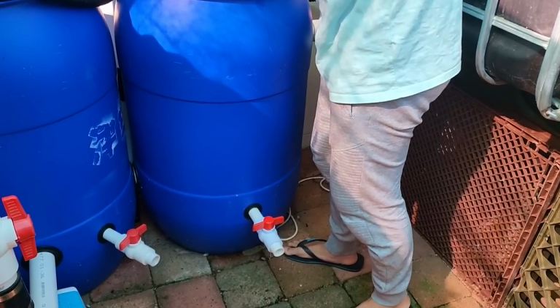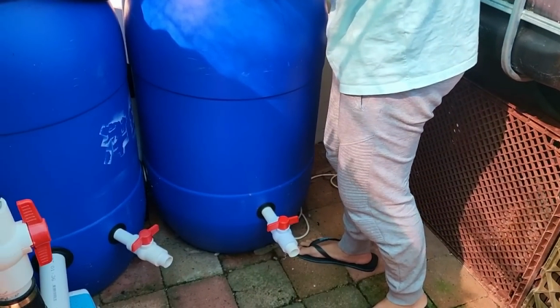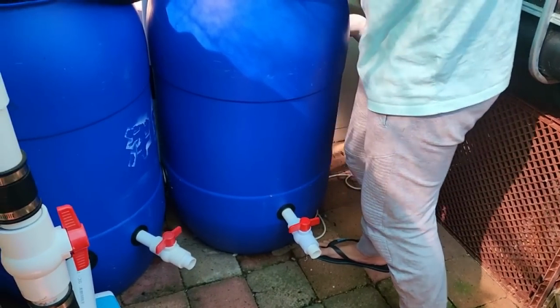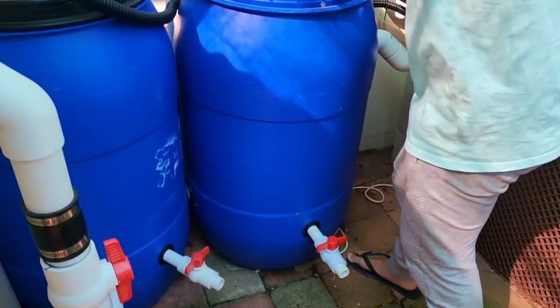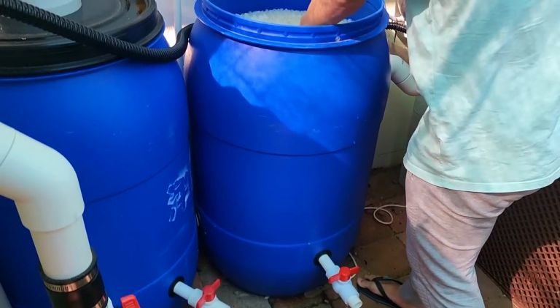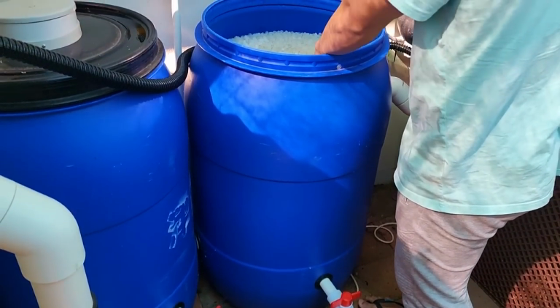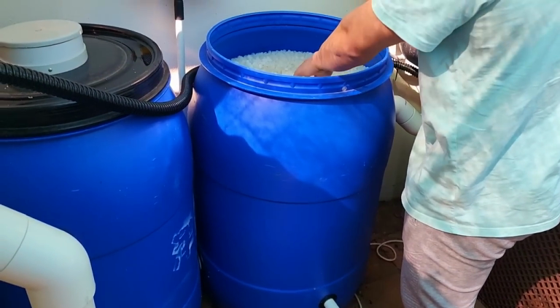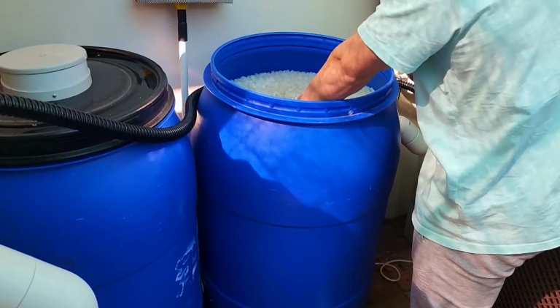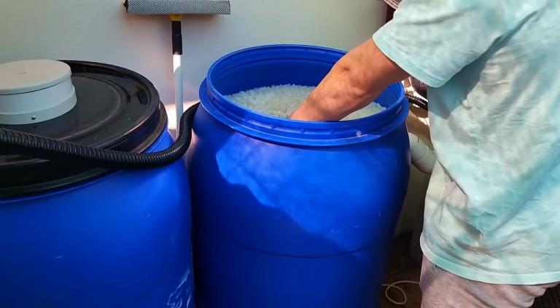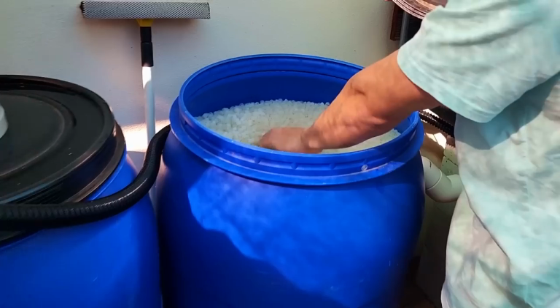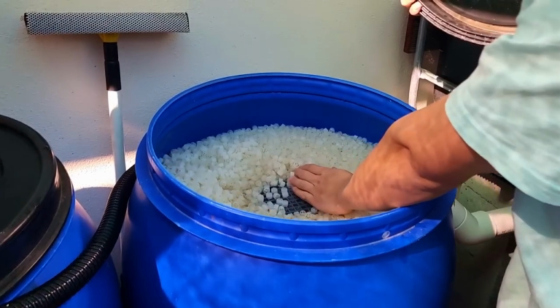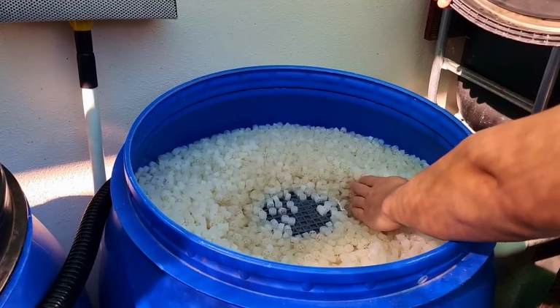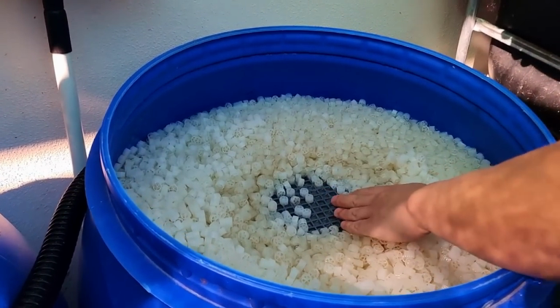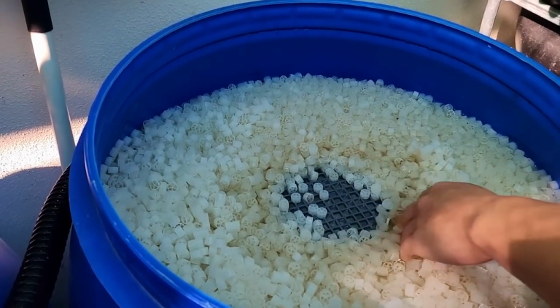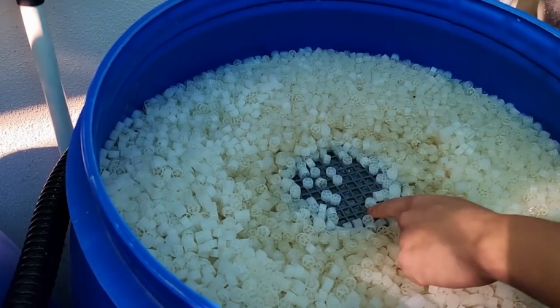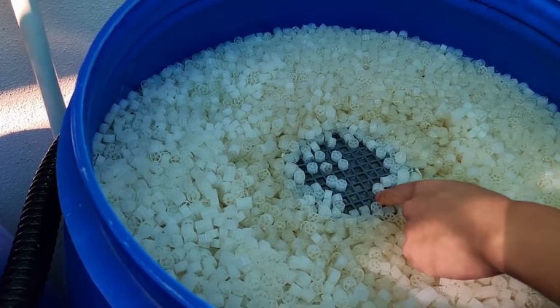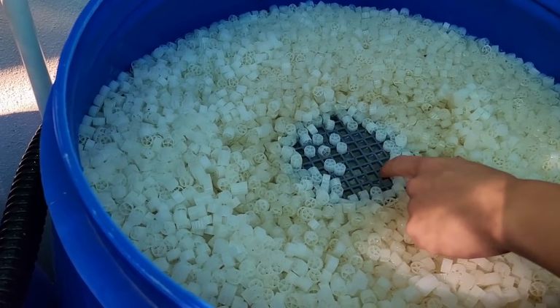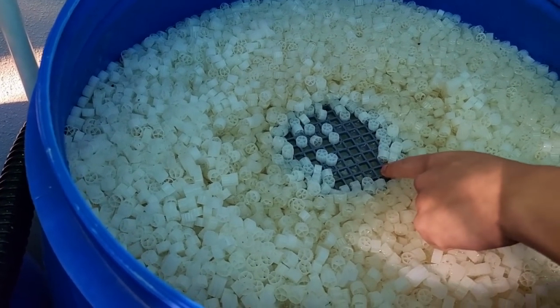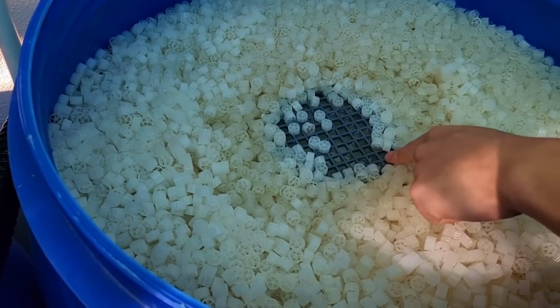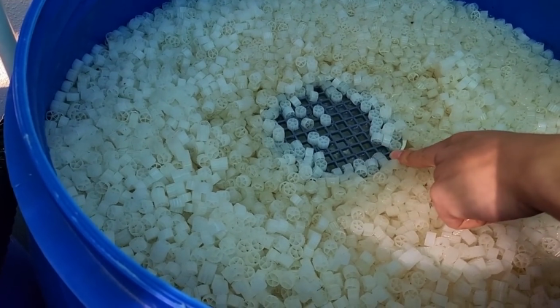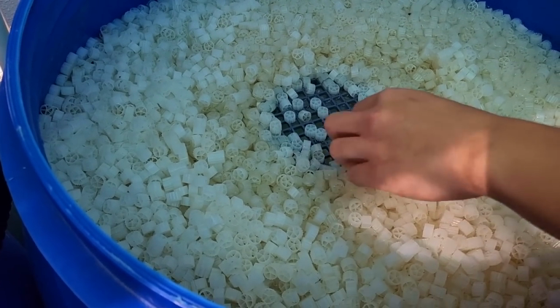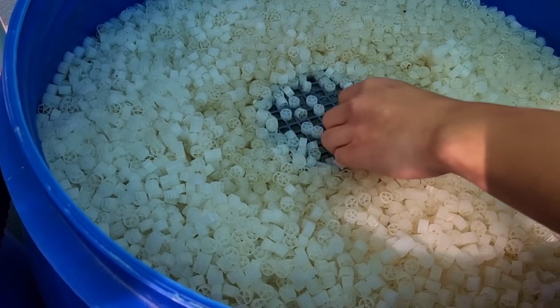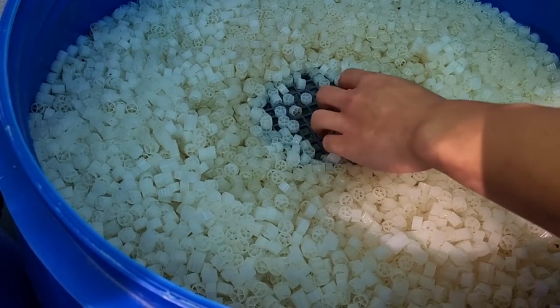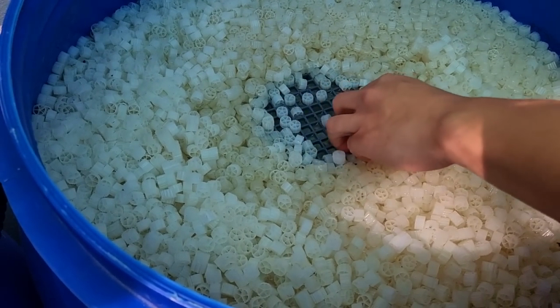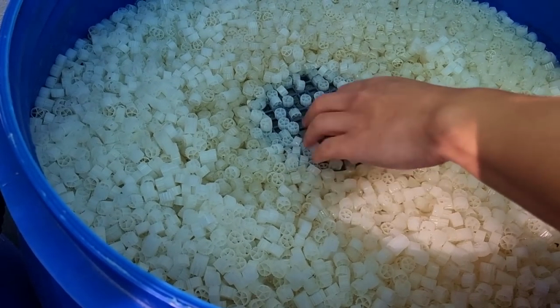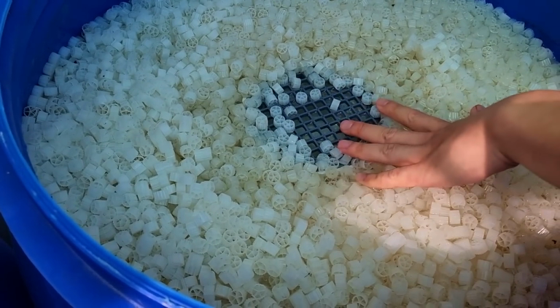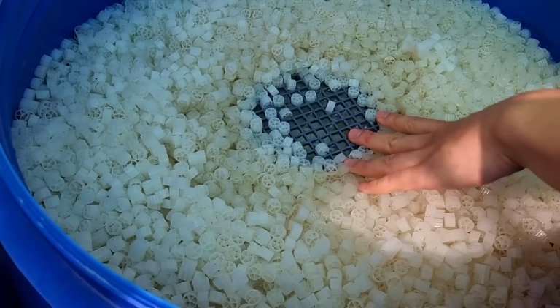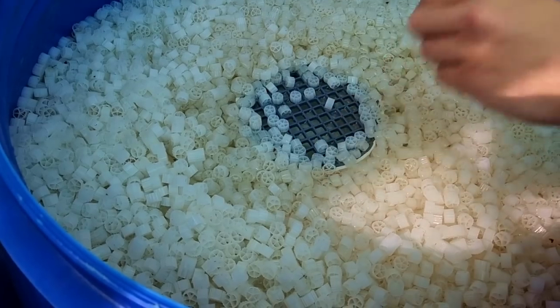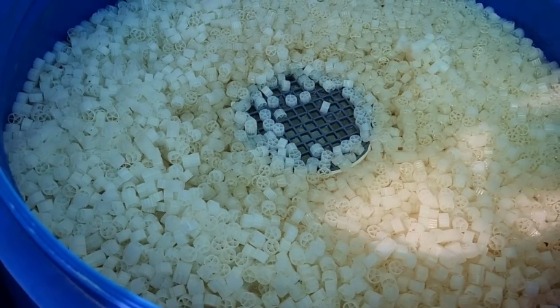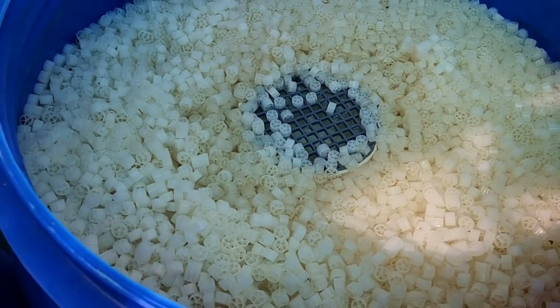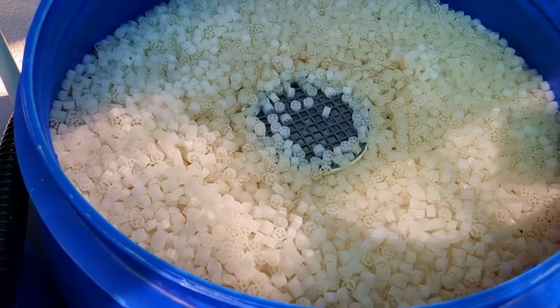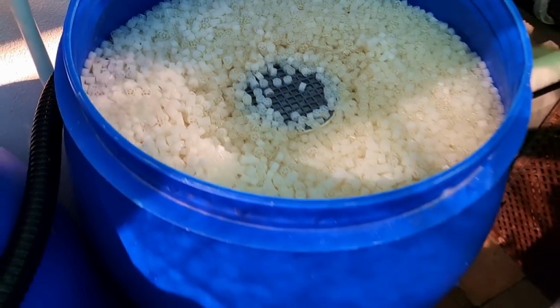That overflows here — I'm fortunate to have a brother with a 3D printer. He 3D prints grates like this for me which stop the K1 from coming through, and that goes straight to the sump tank.